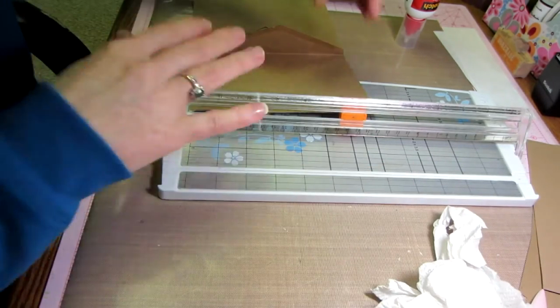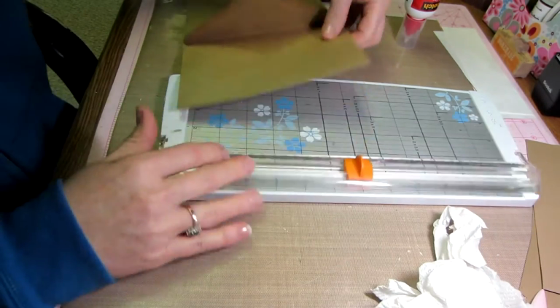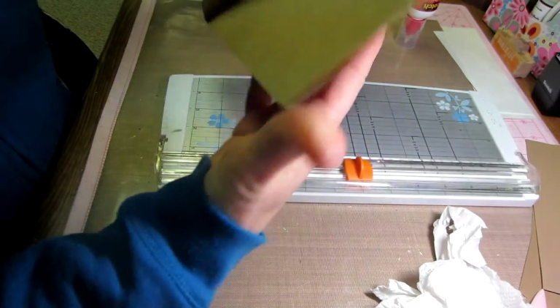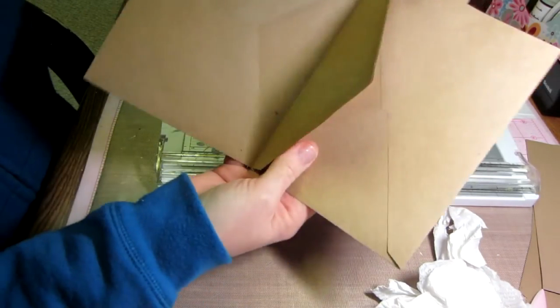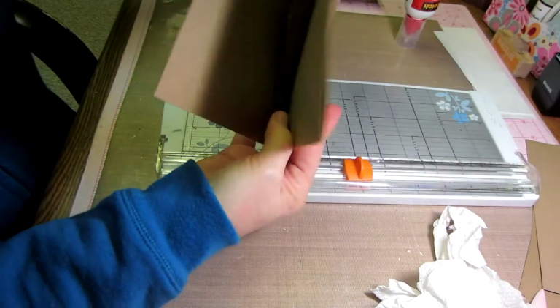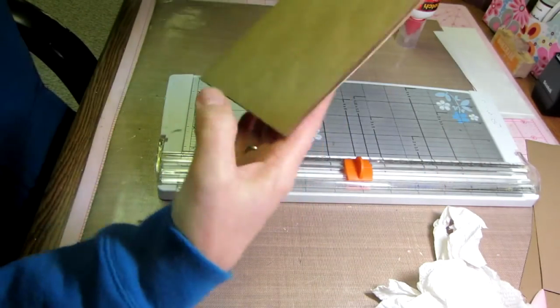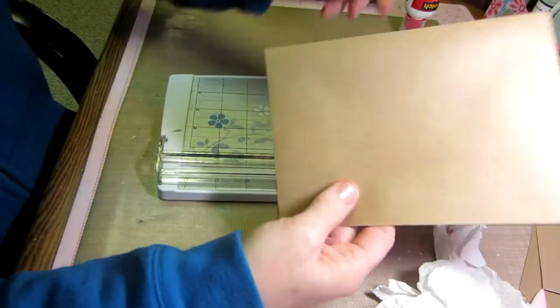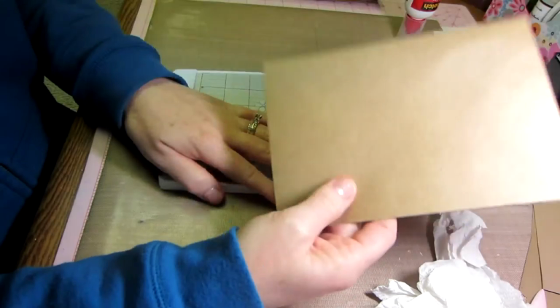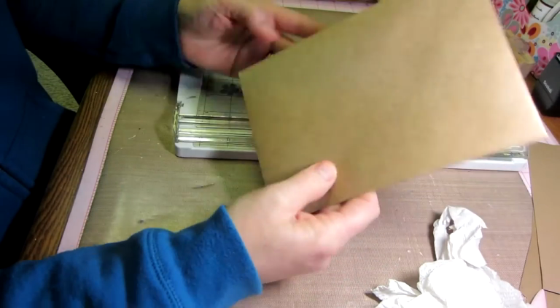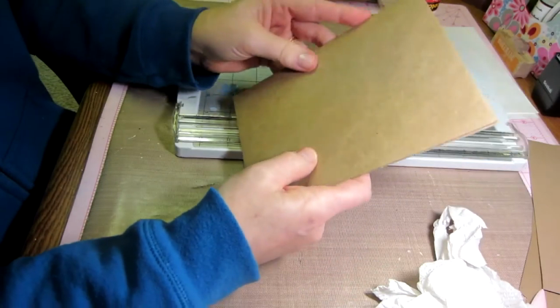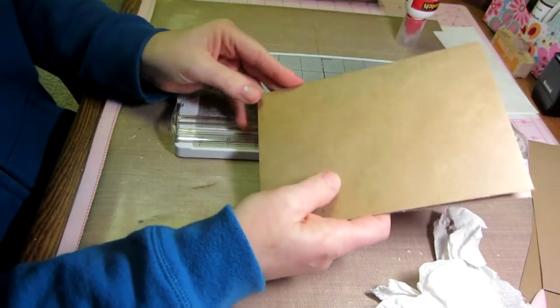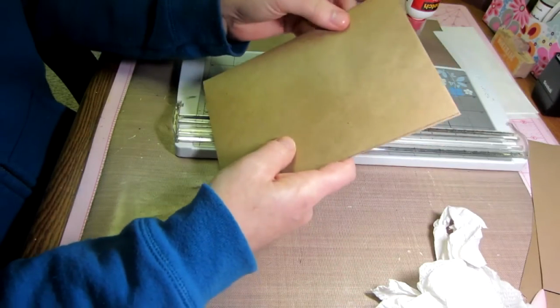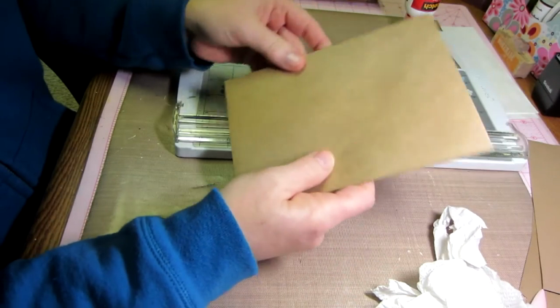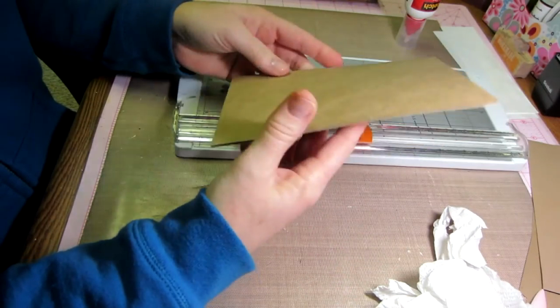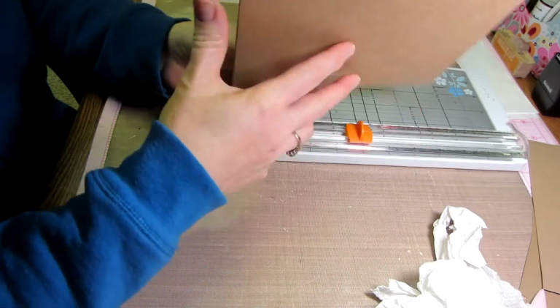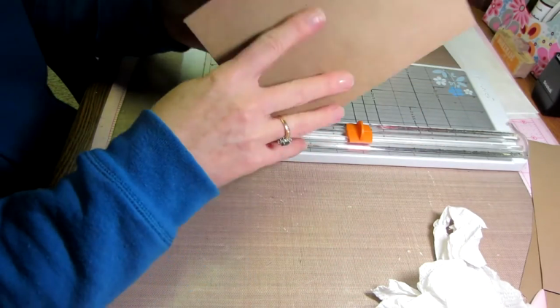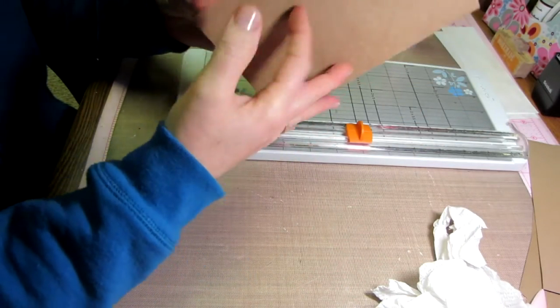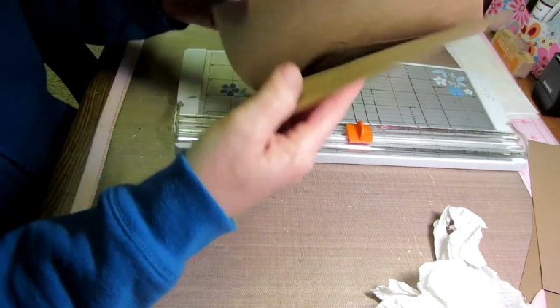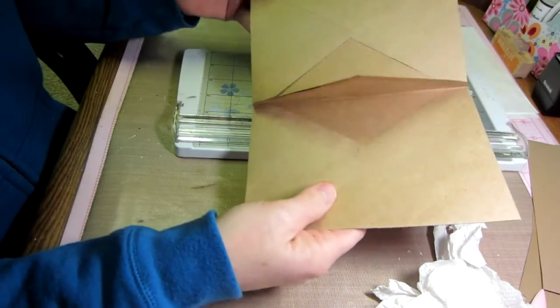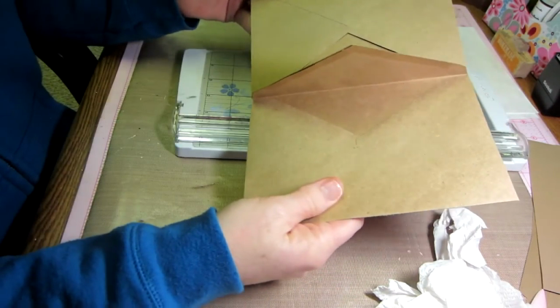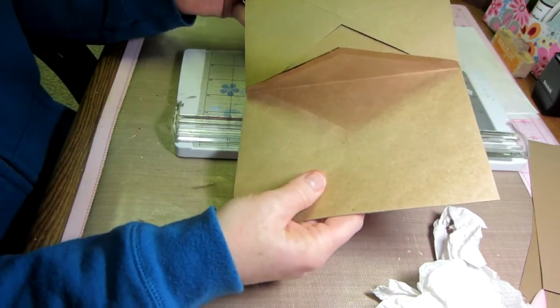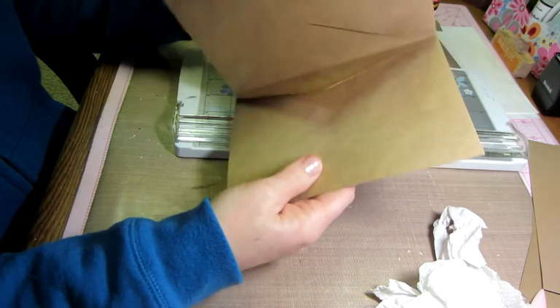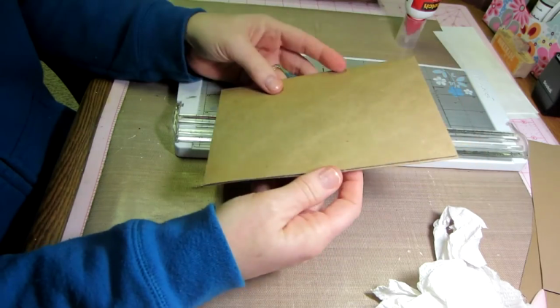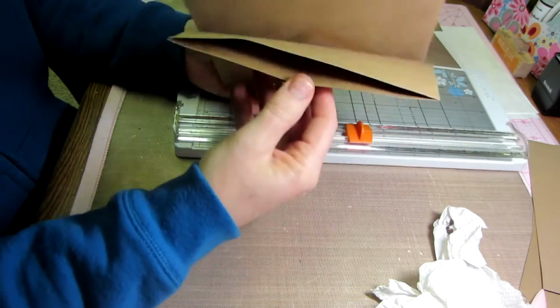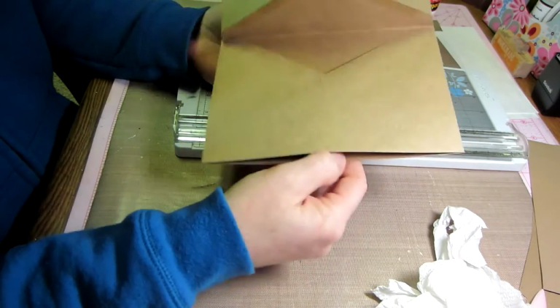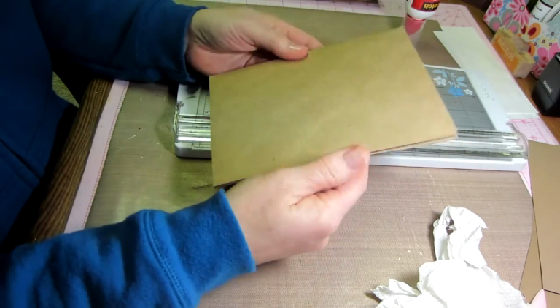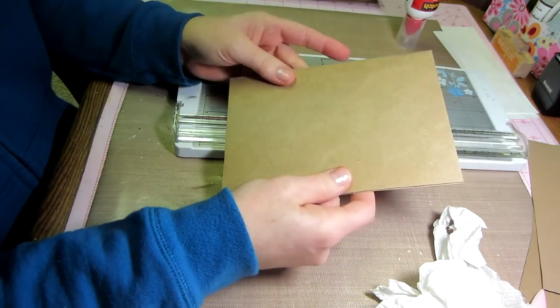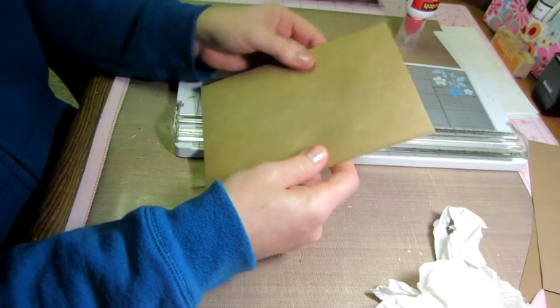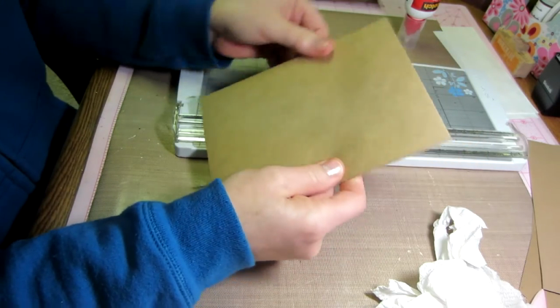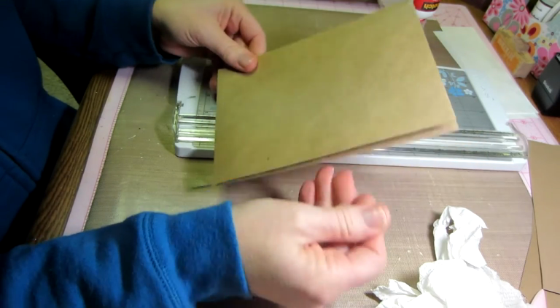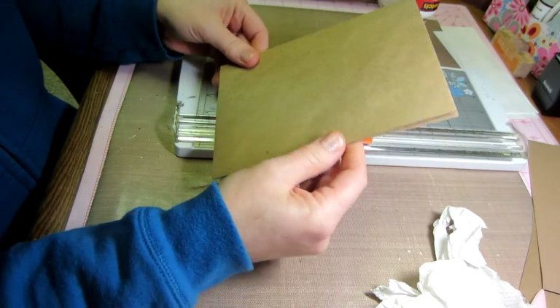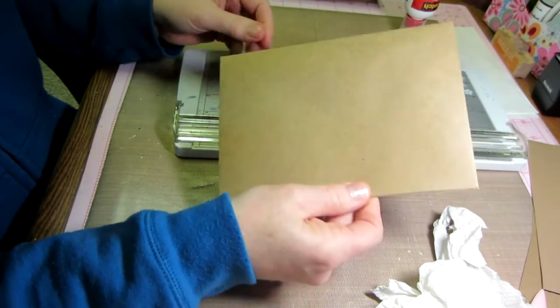So now we have this section, and you're going to need to create three of these sections. You're going to glue two, two, and two — all six of your envelopes paired together, giving you two pages per section.